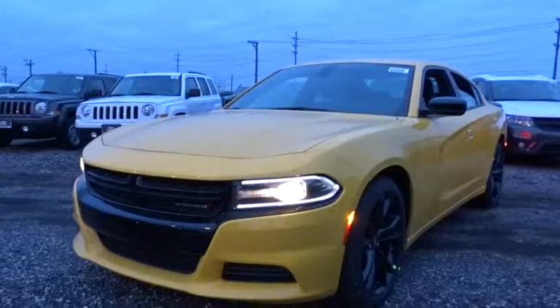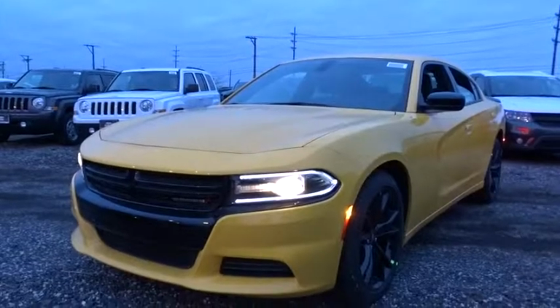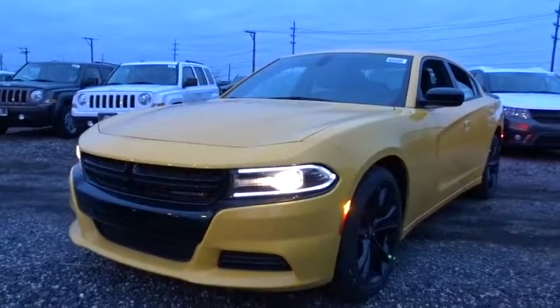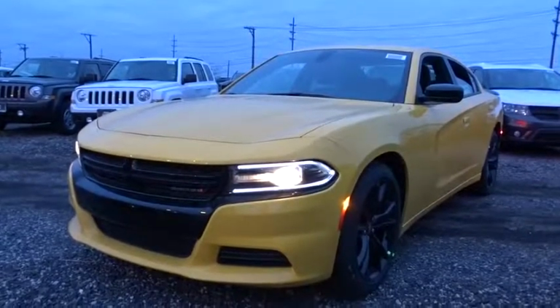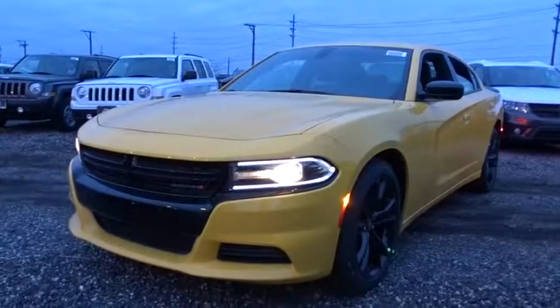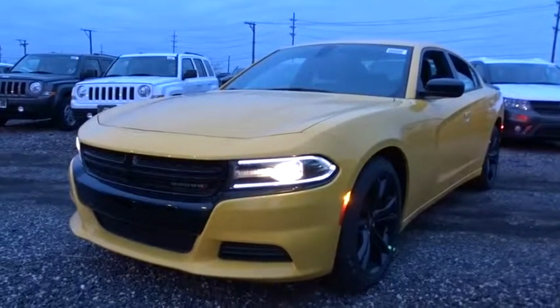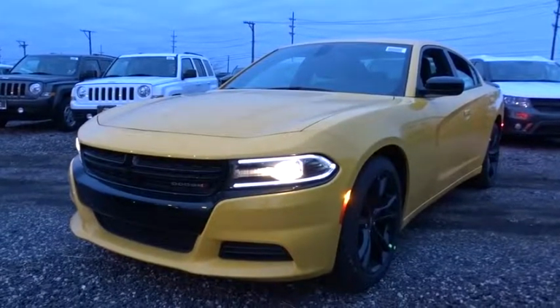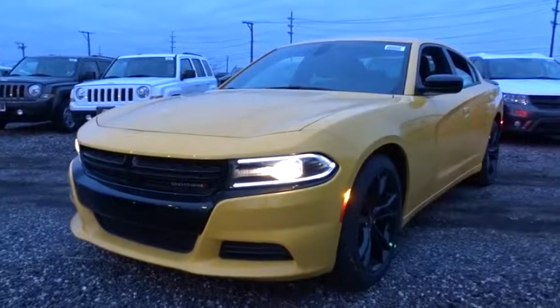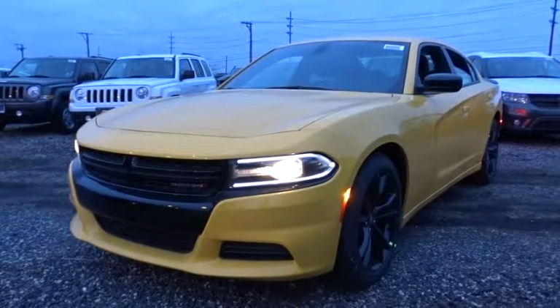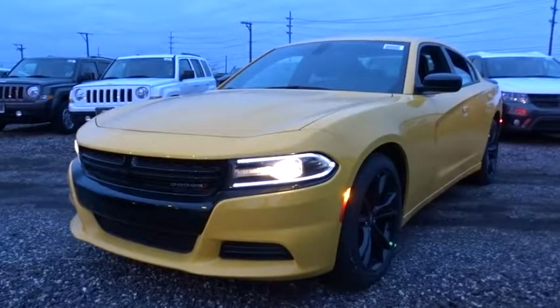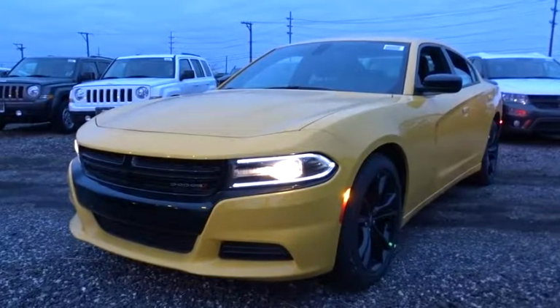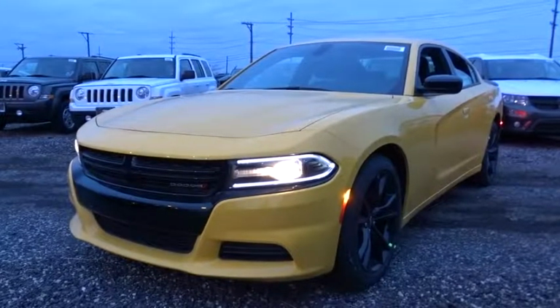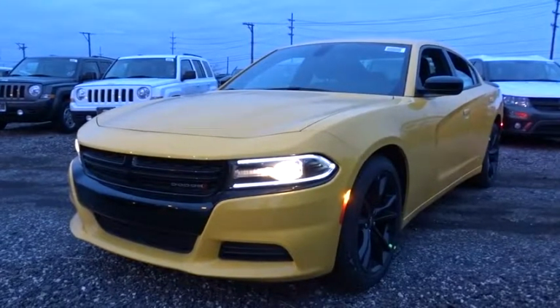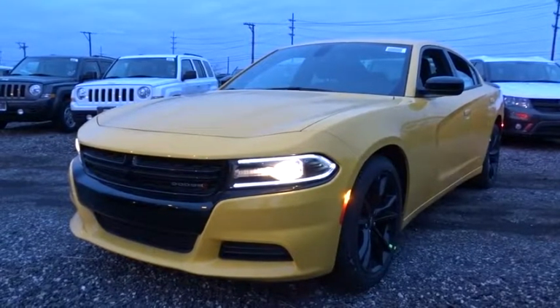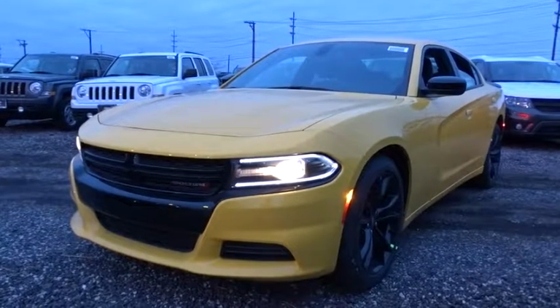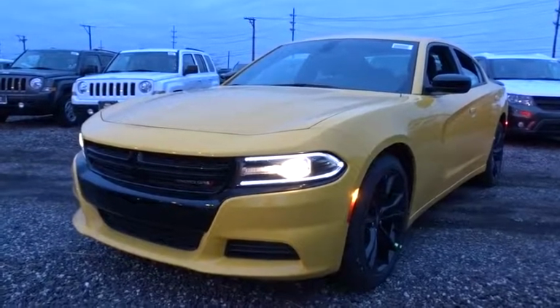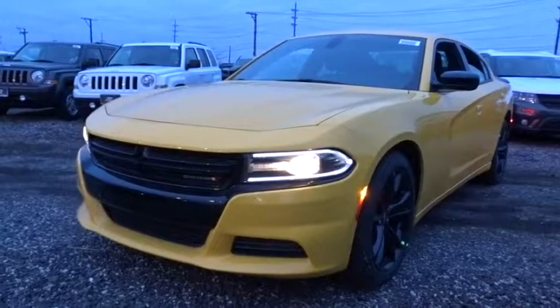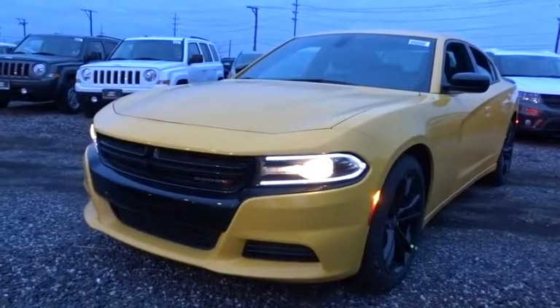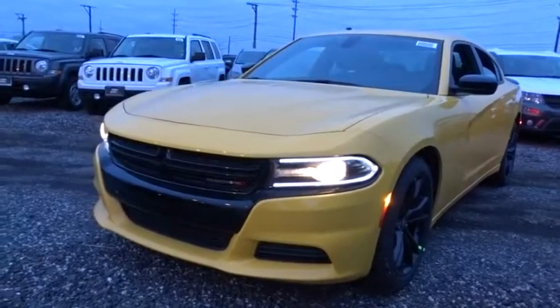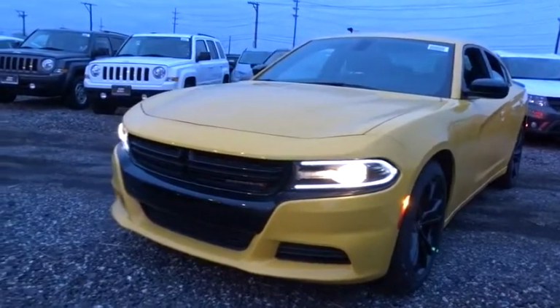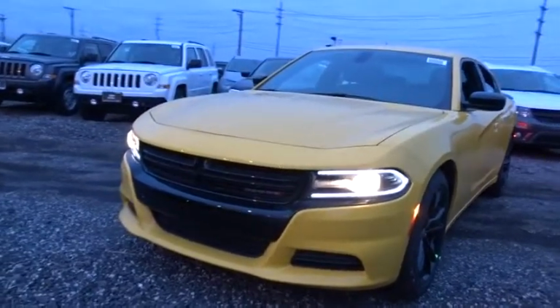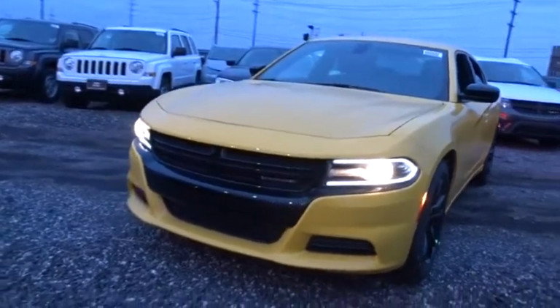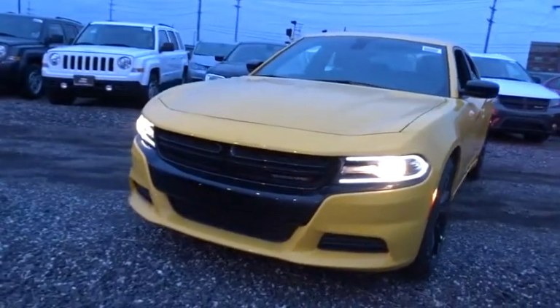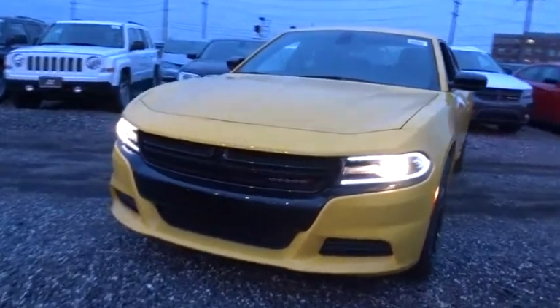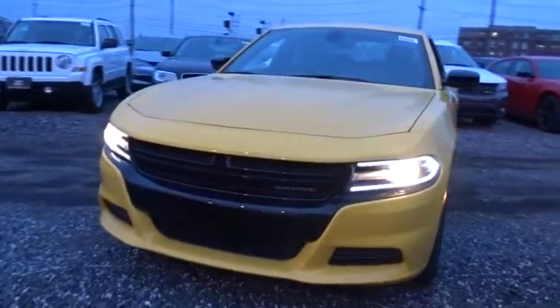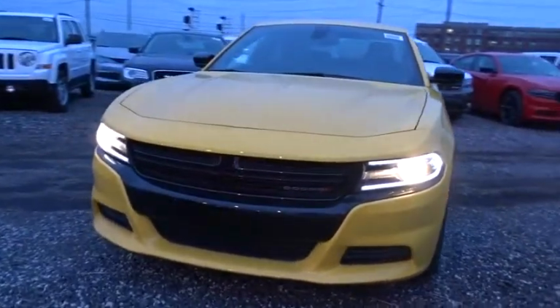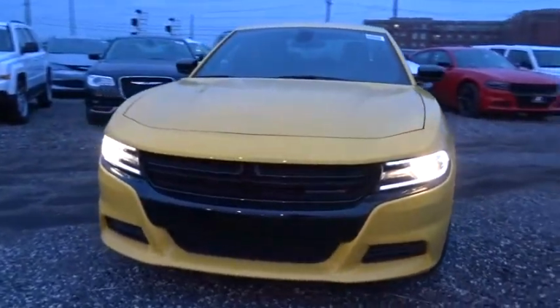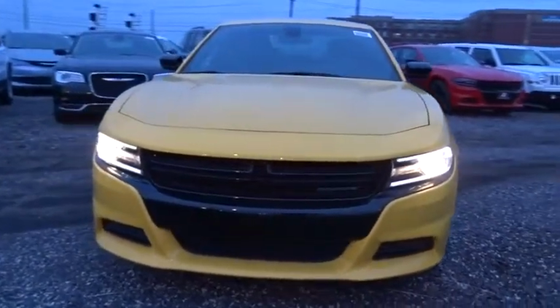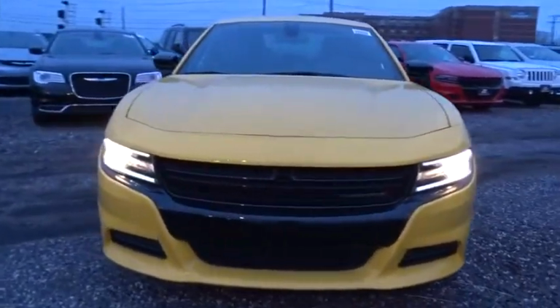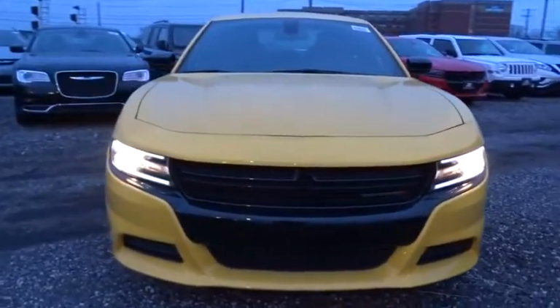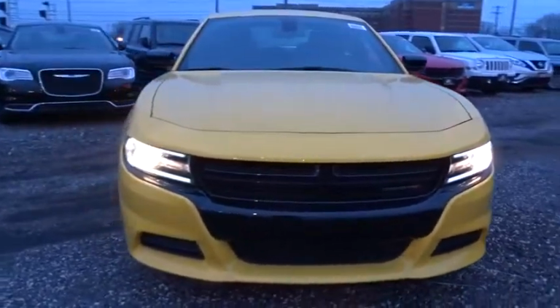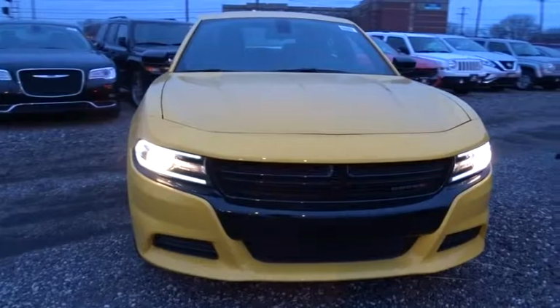The 2017 Dodge Charger injects some versatility, comfort, and sophistication into your muscle. The Charger is a powerful sedan that excites at every turn.